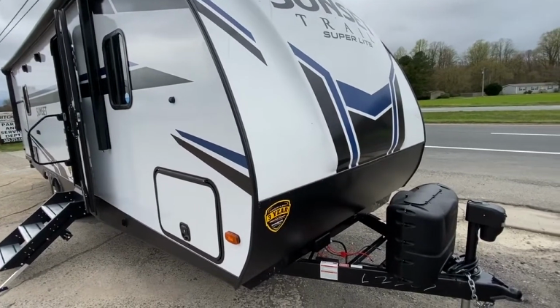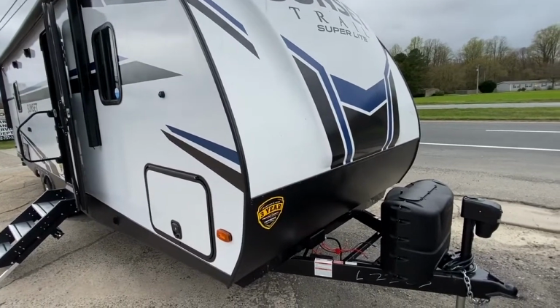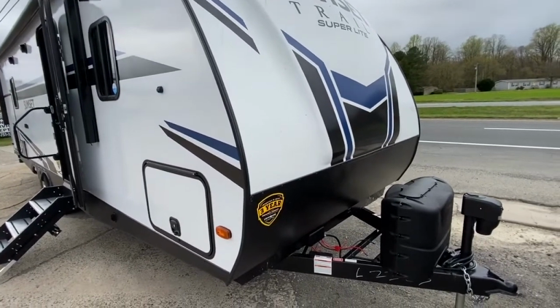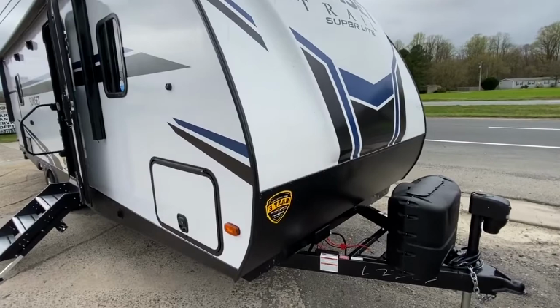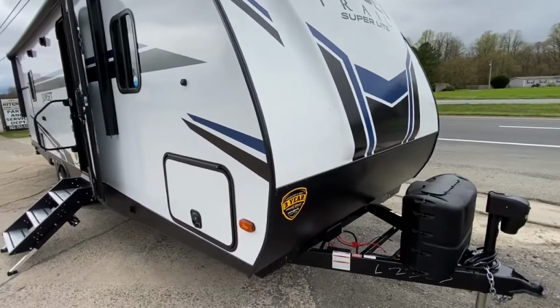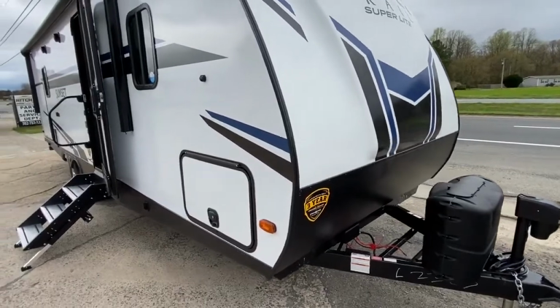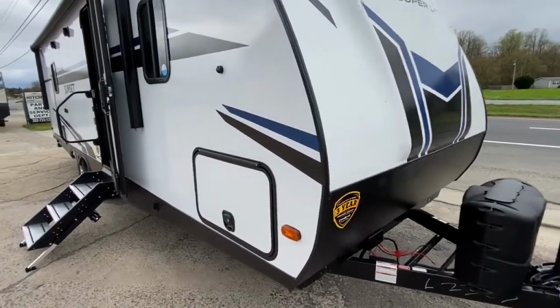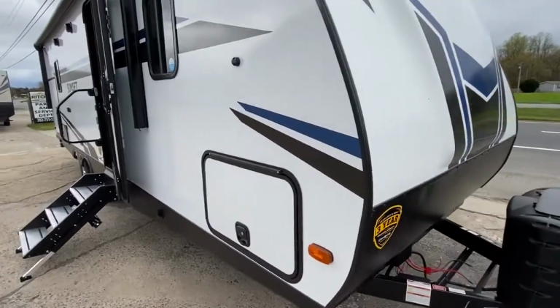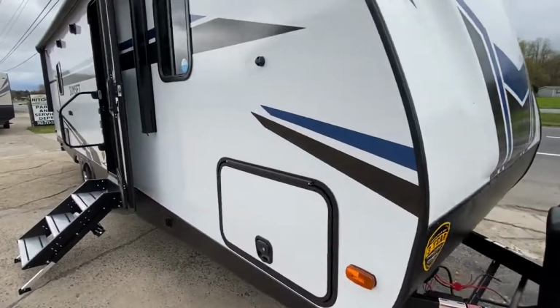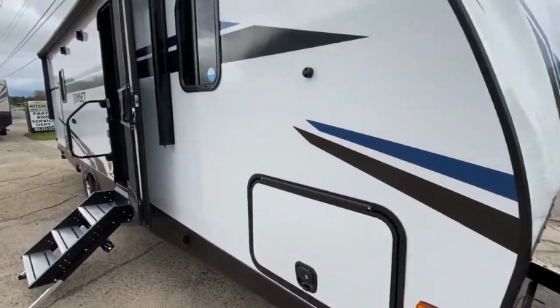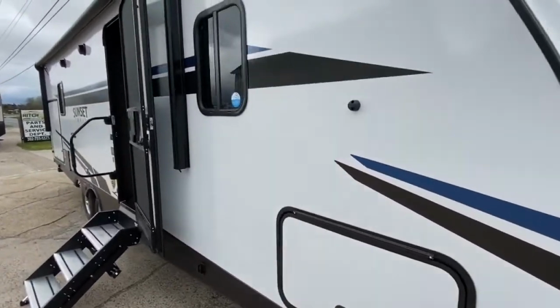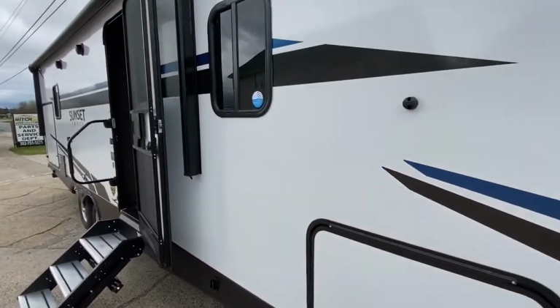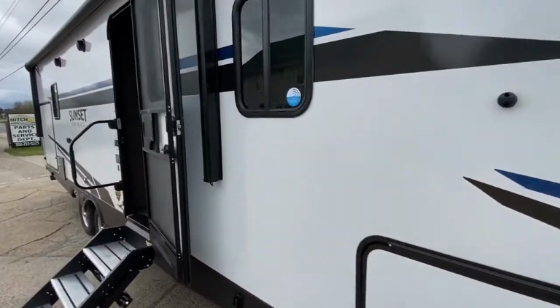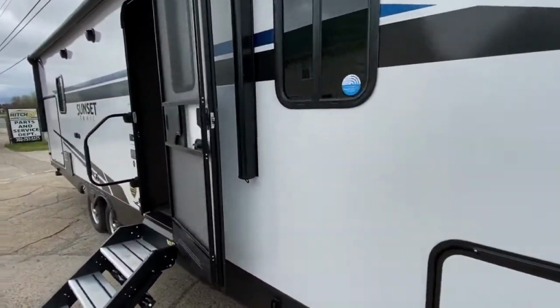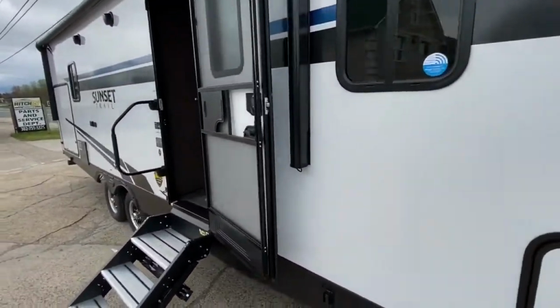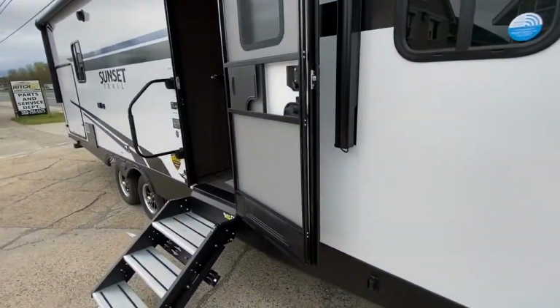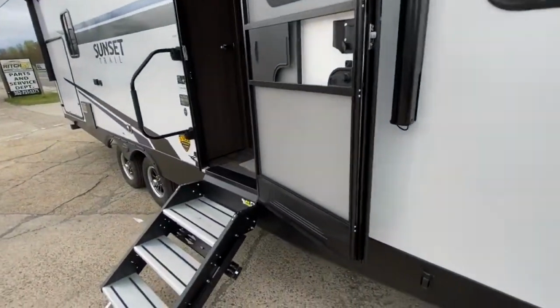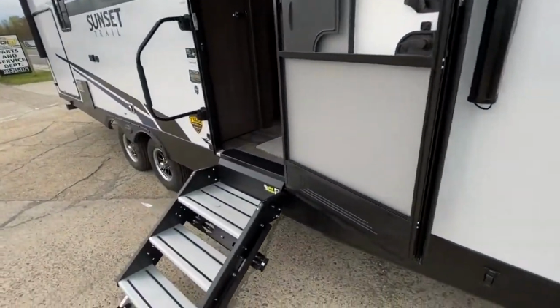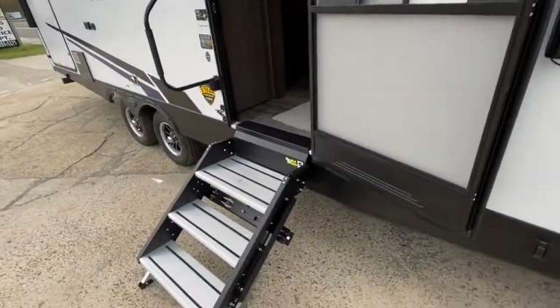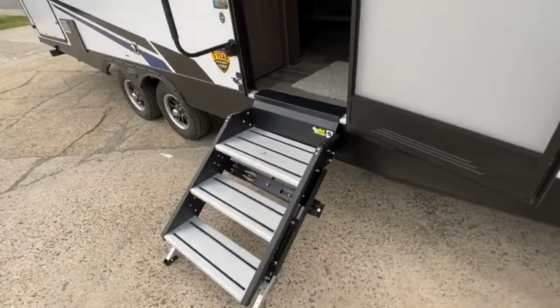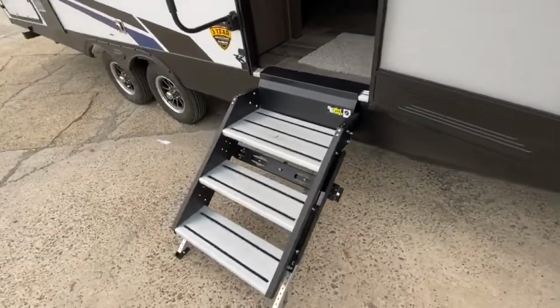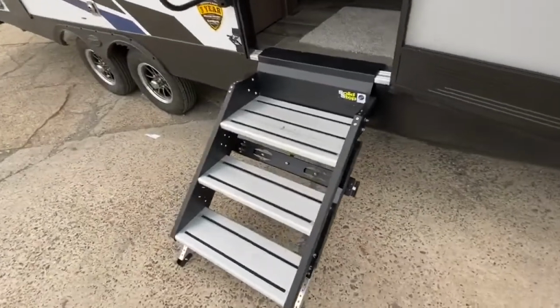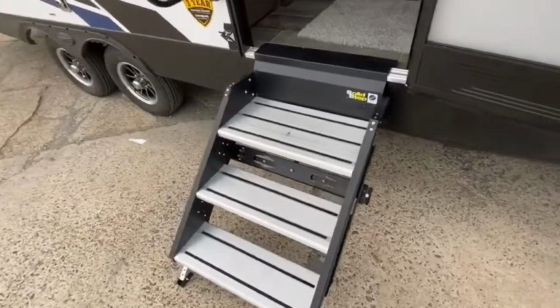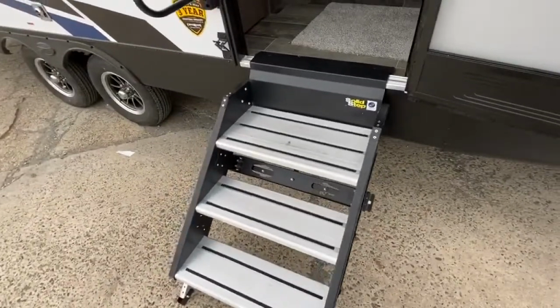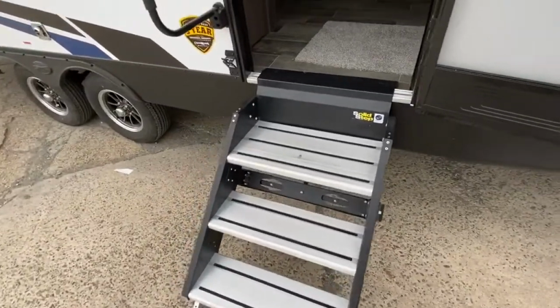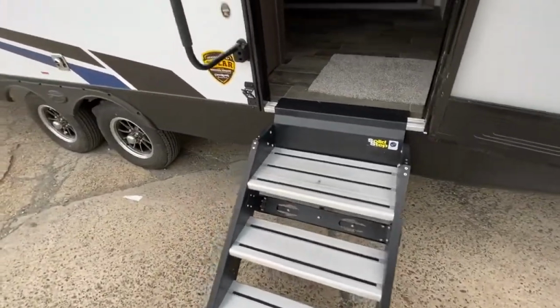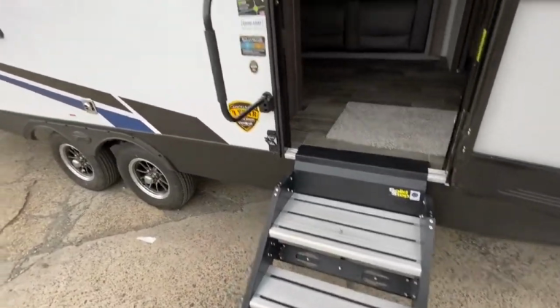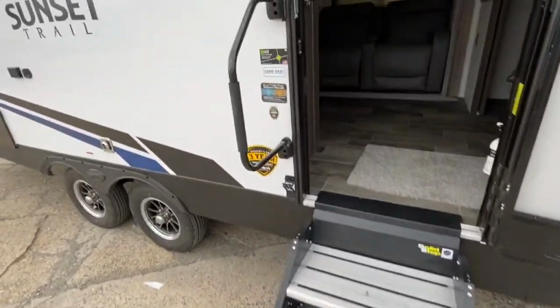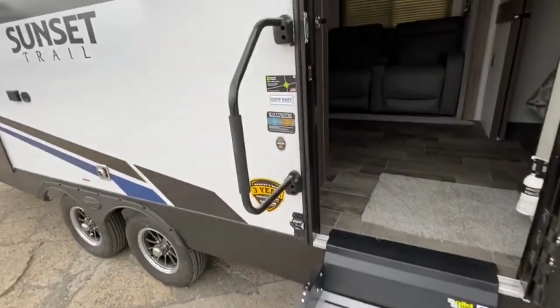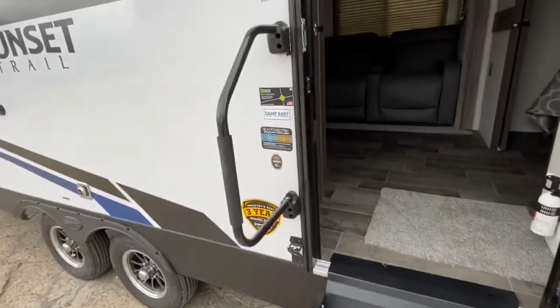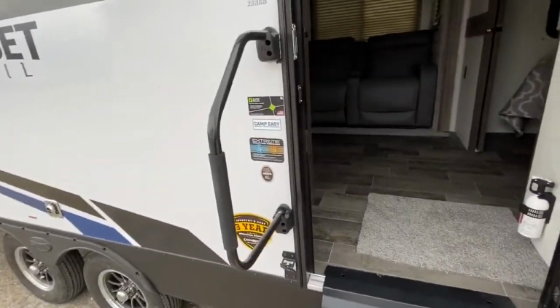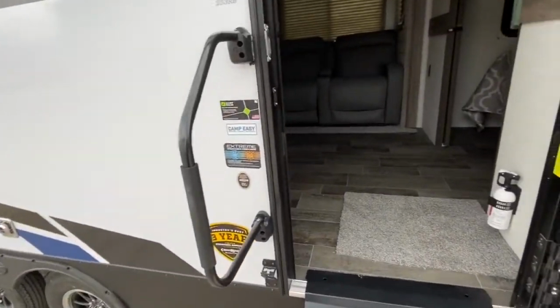You got your power jack on the front, you got your power jacks below. As you can see the outside looks beautiful. You got your Lippert solid state step all the way down, and you got your extreme camping package.